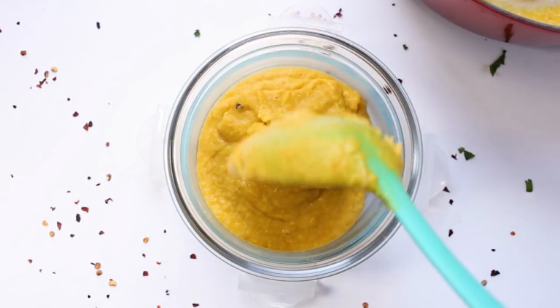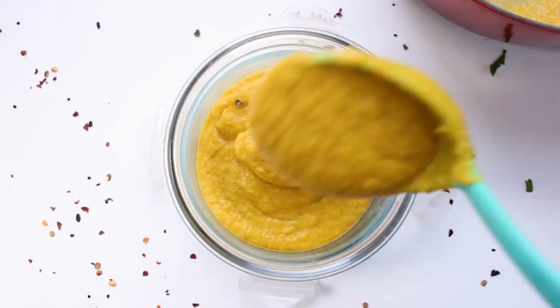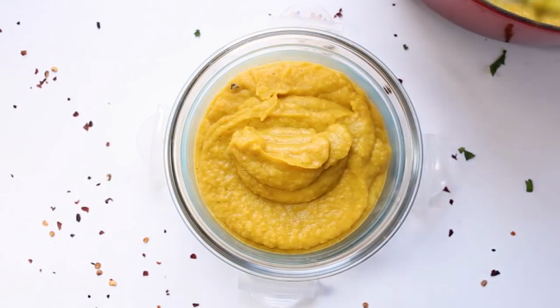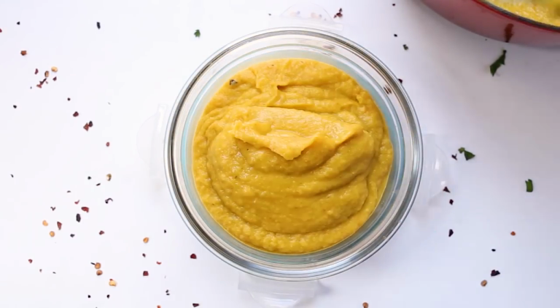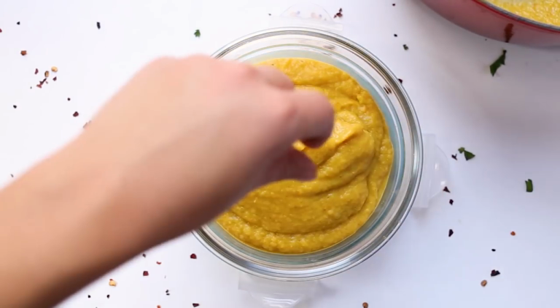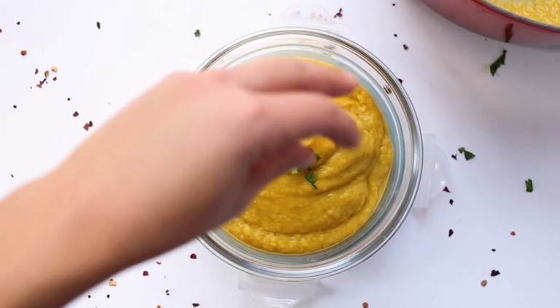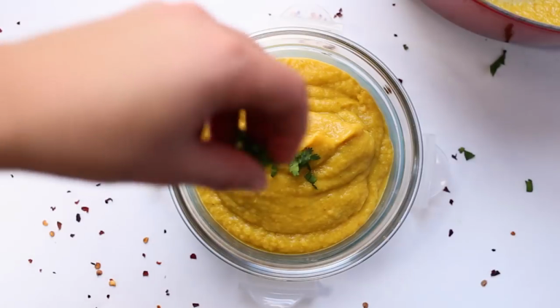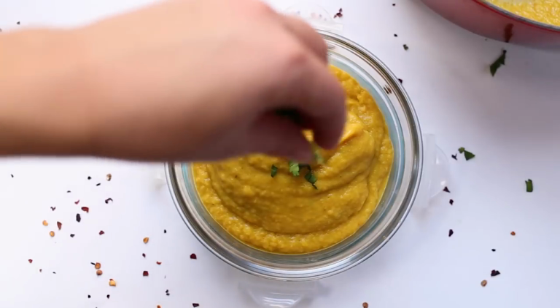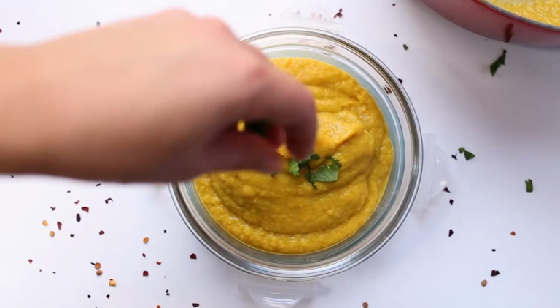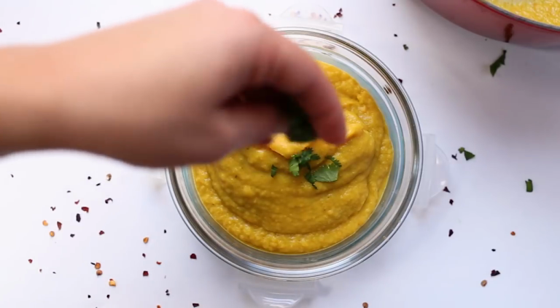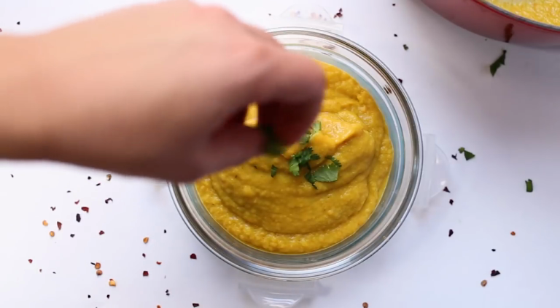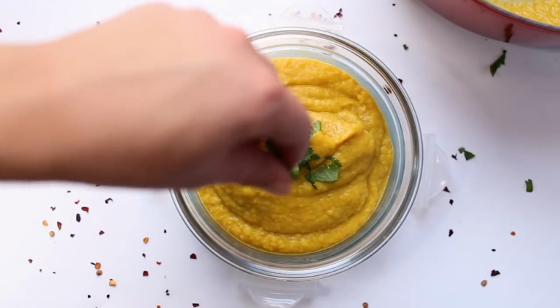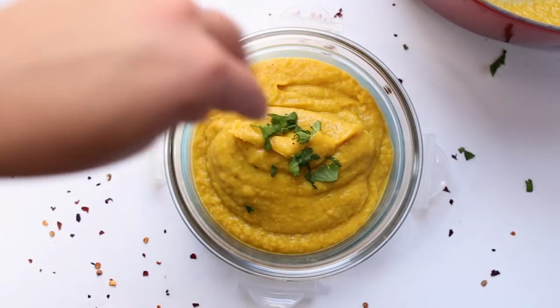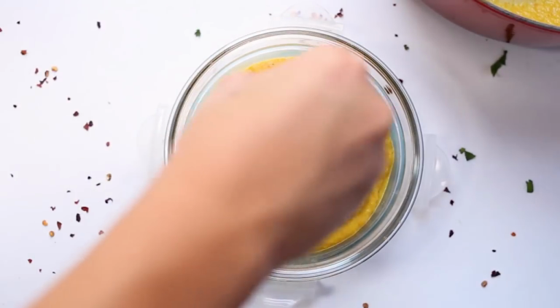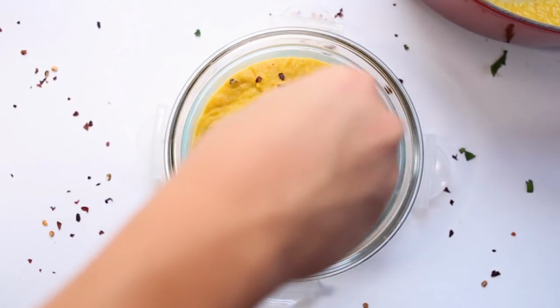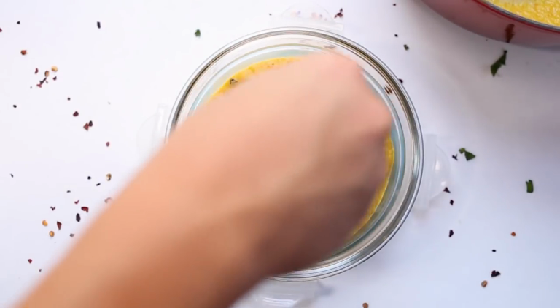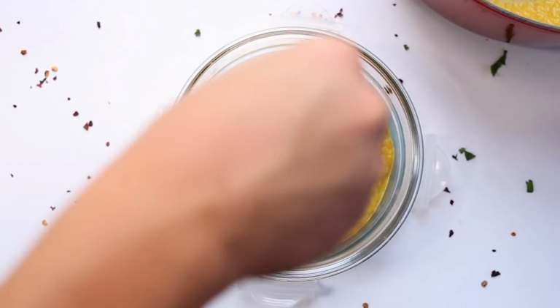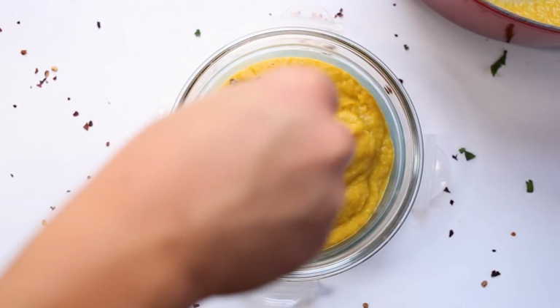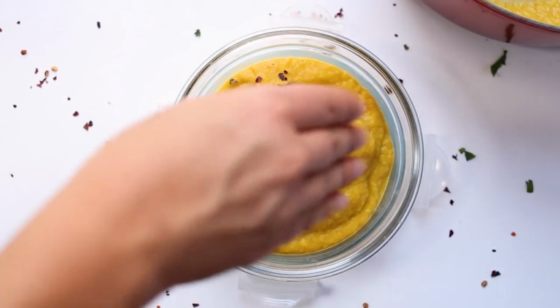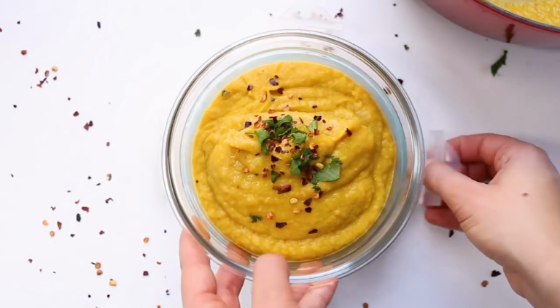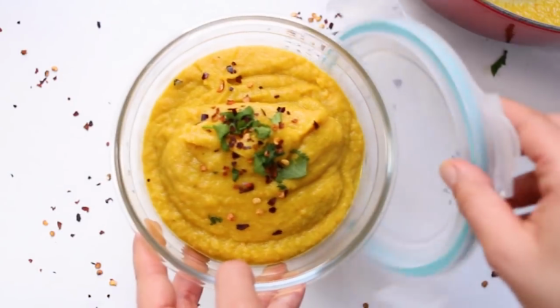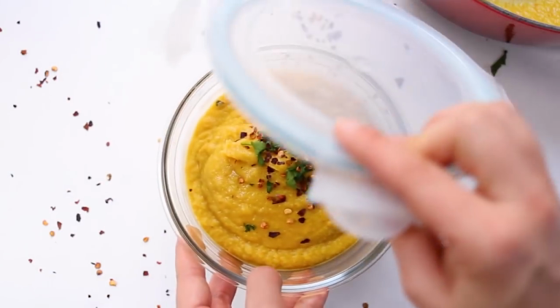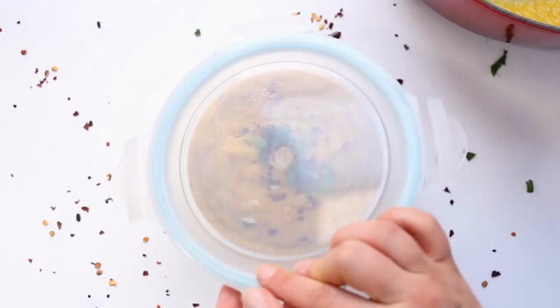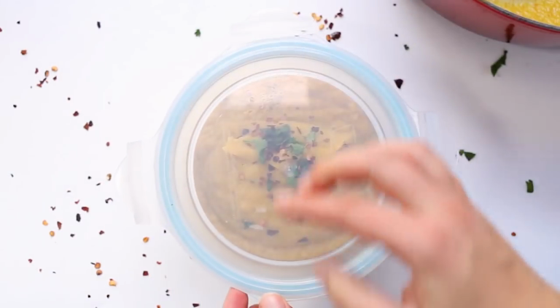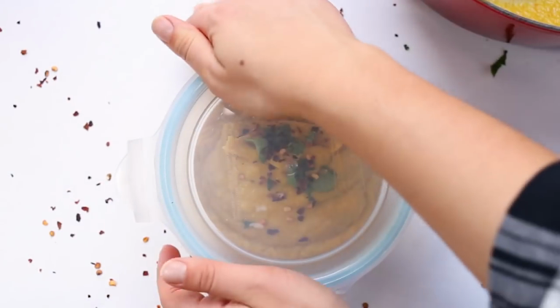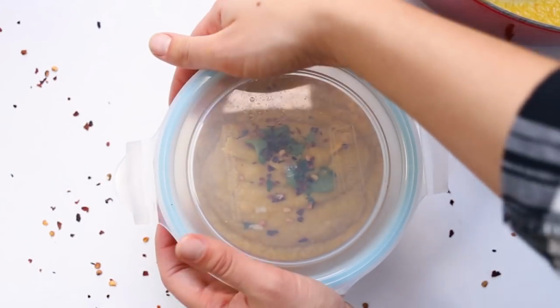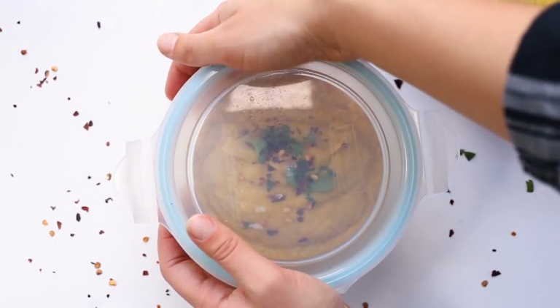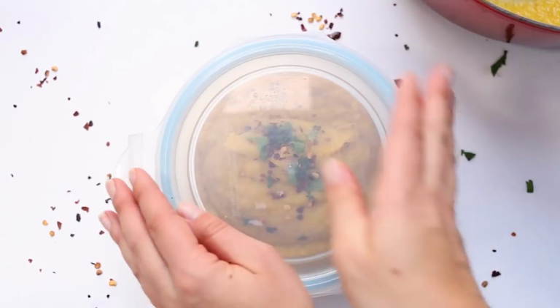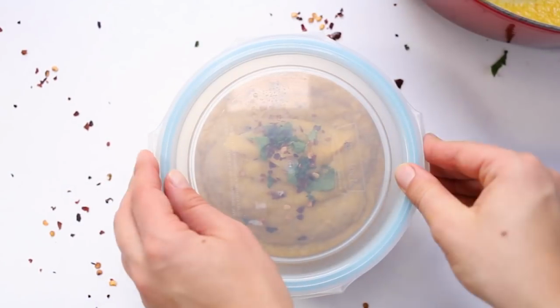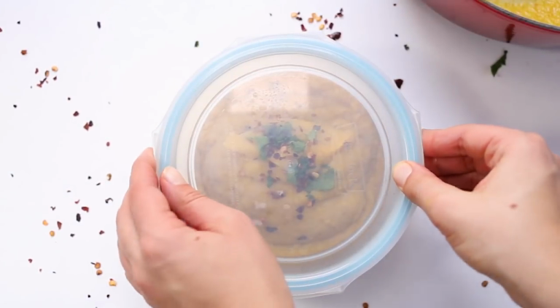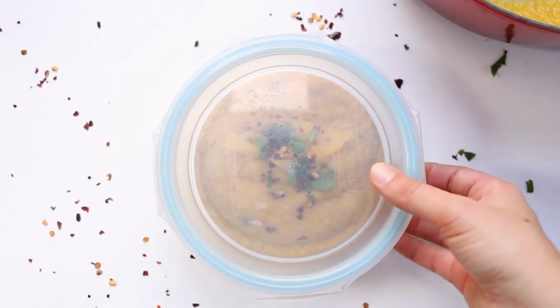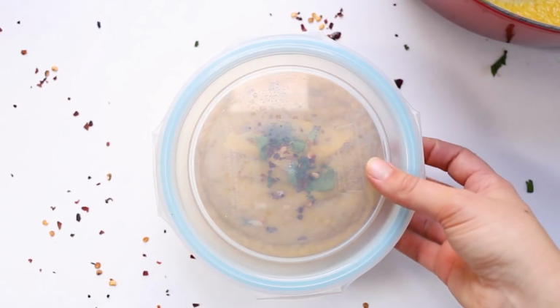For meal prep purposes, do the exact same thing but in a container. Scoop your soup into the container, sprinkle with some cilantro and some cracked pepper, and you could also add your yogurt in here too. Pop that lid on and store it in your fridge — this will definitely last for at least five days.